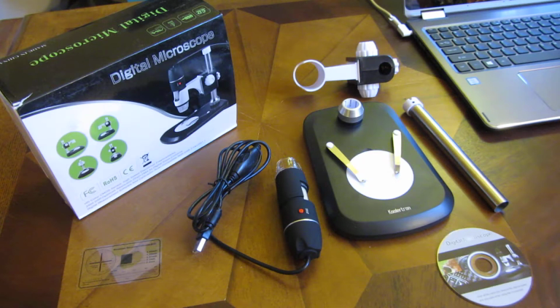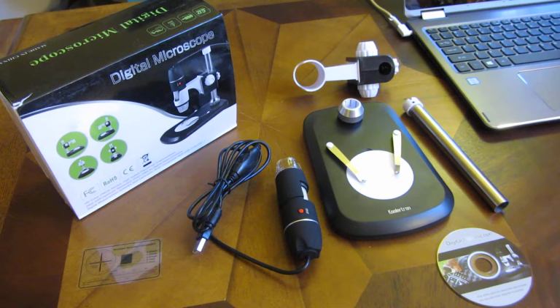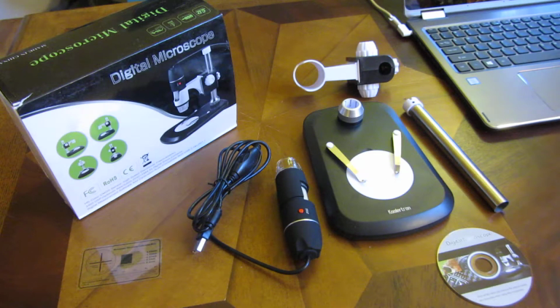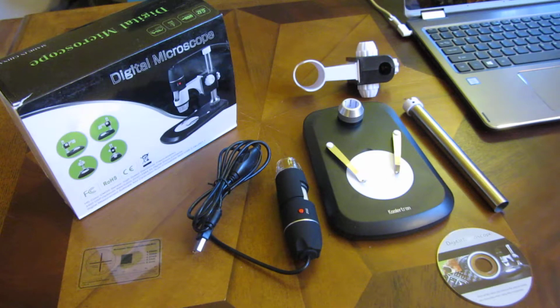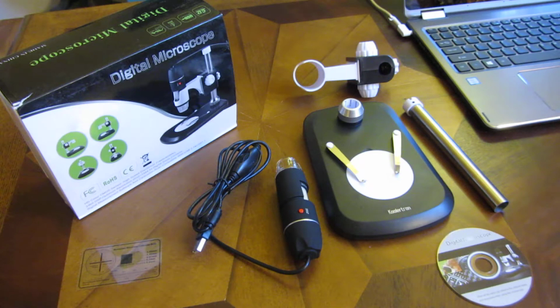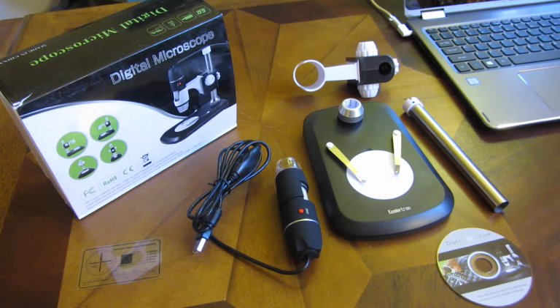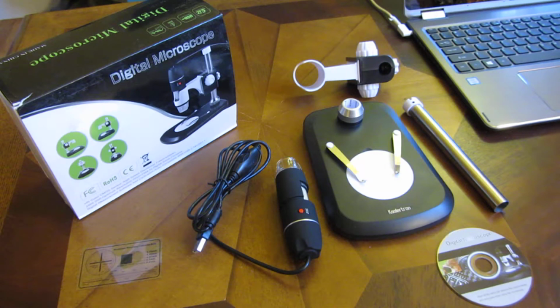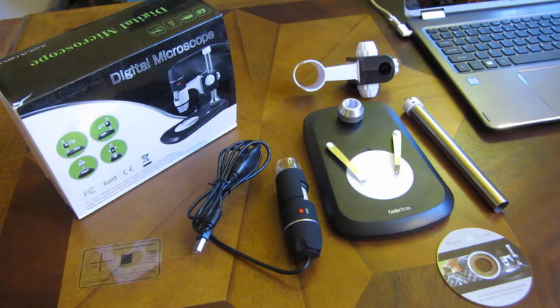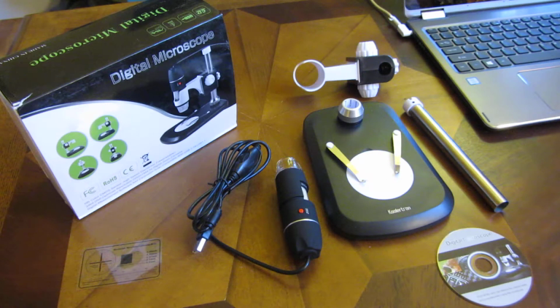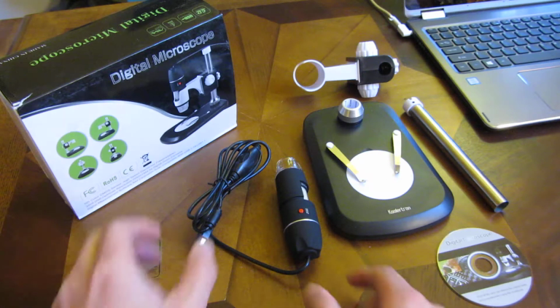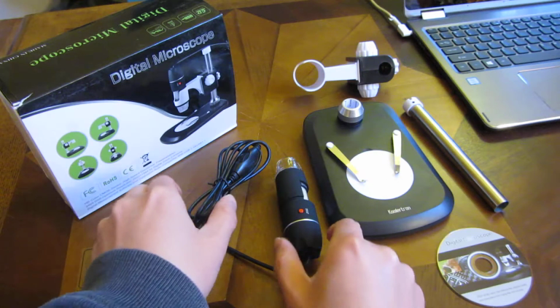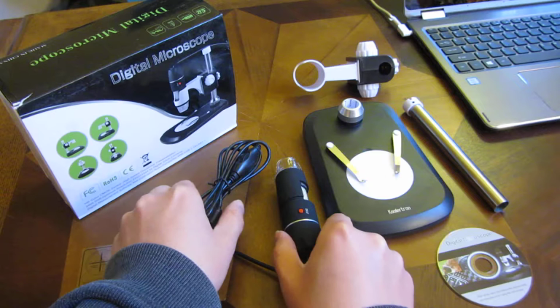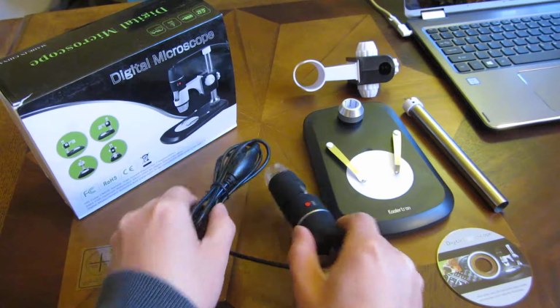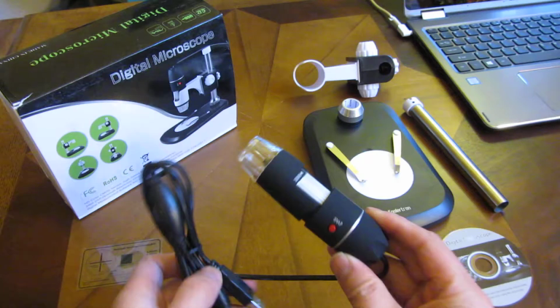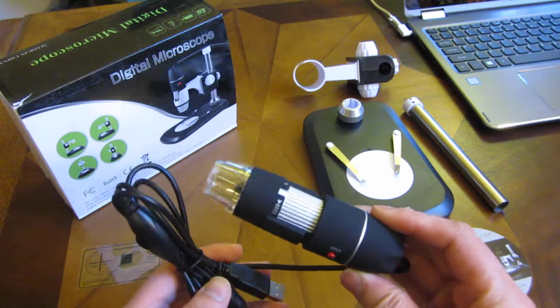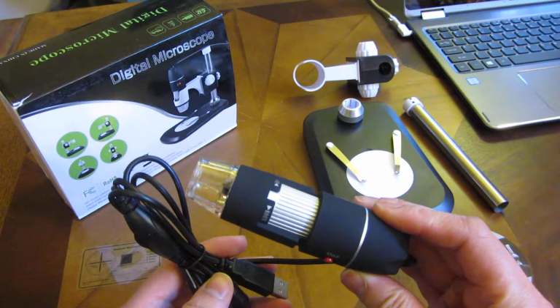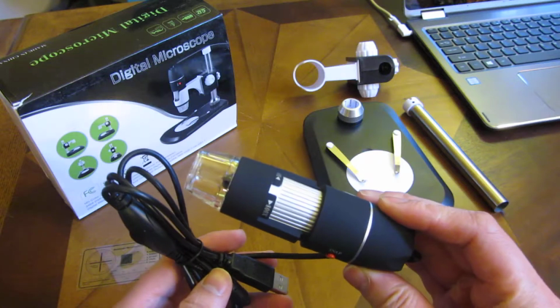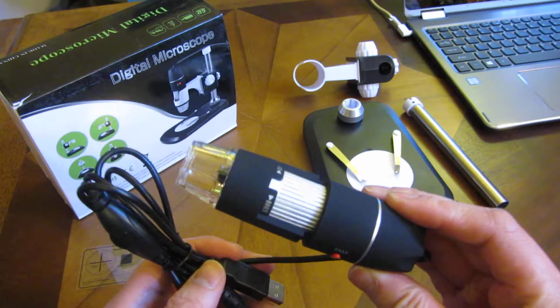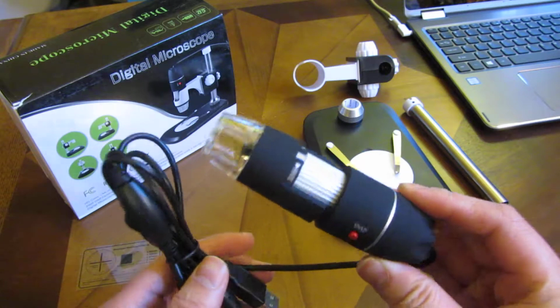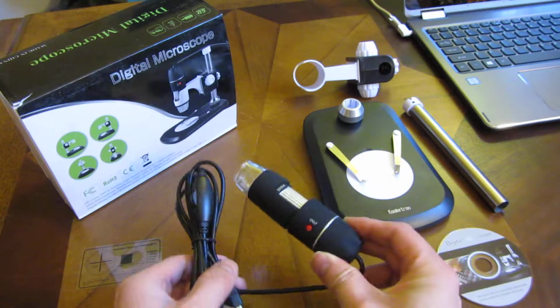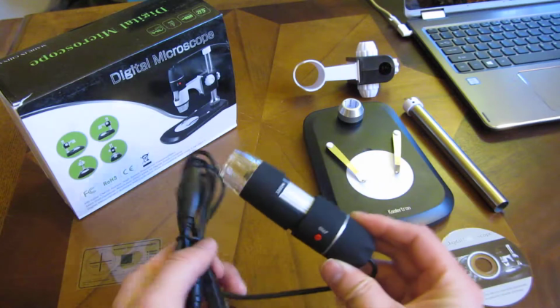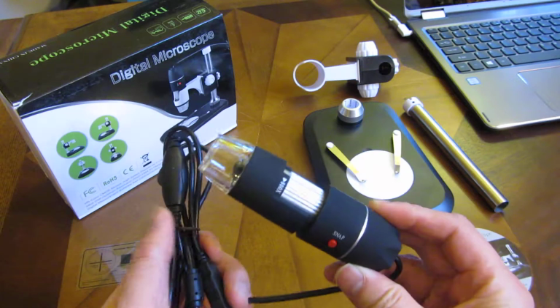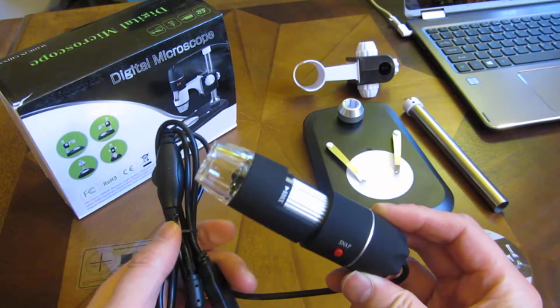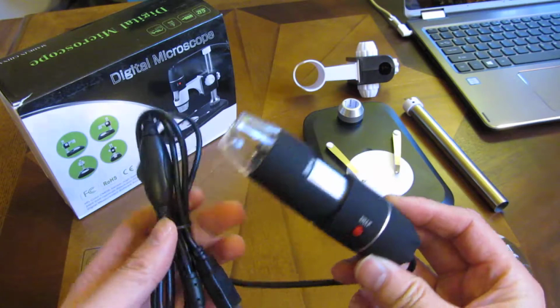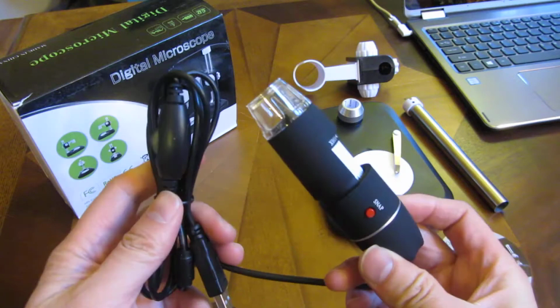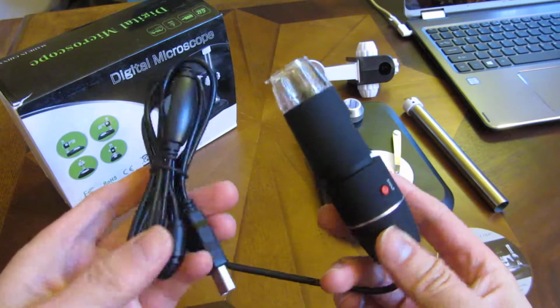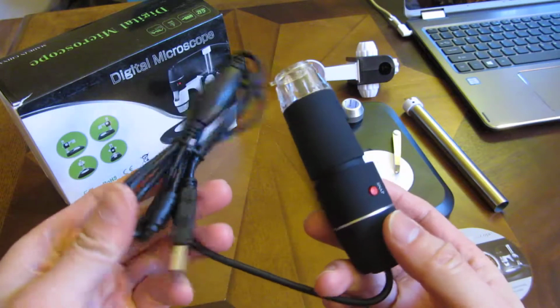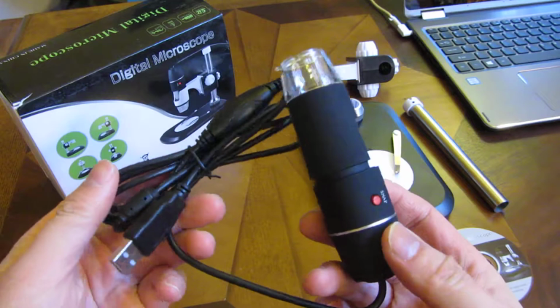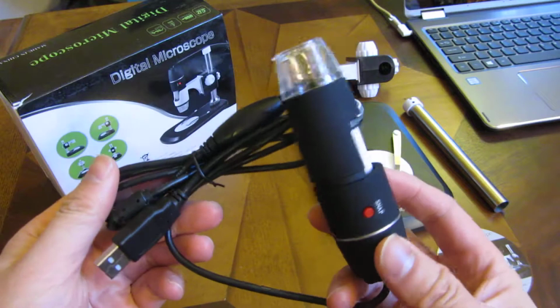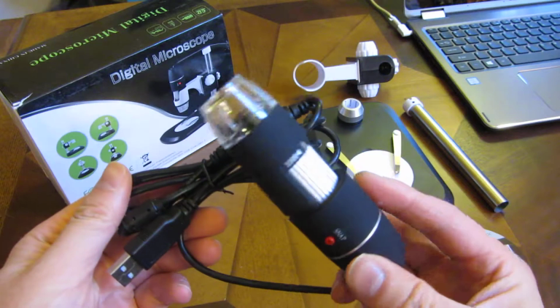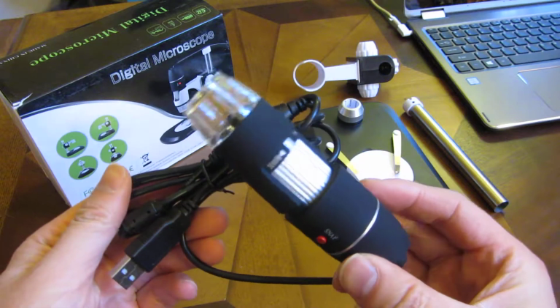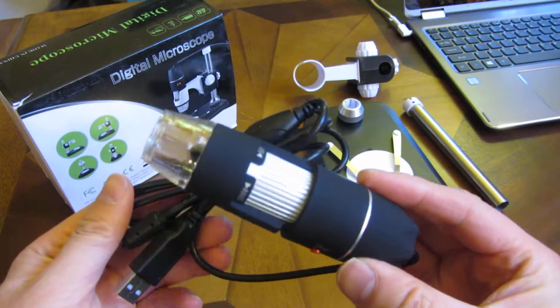What I have here is the Coolertron USB Digital Microscope, and it is the 800X model. Let me show you how to assemble this — I'll show you the parts here.